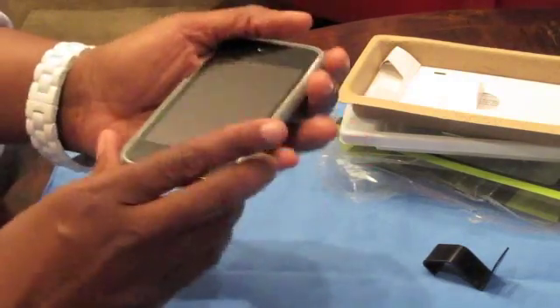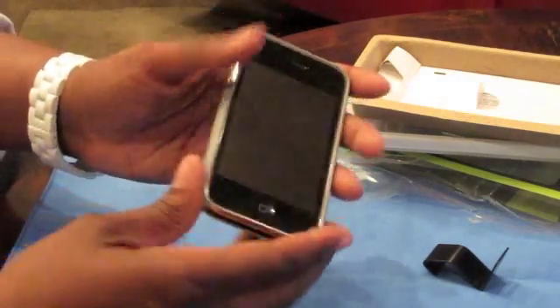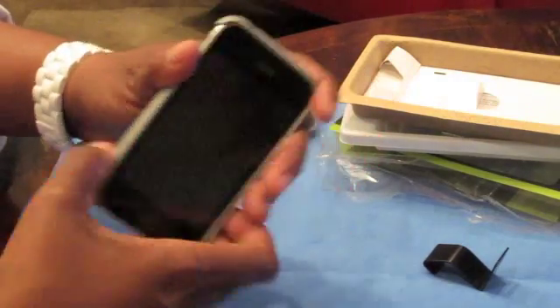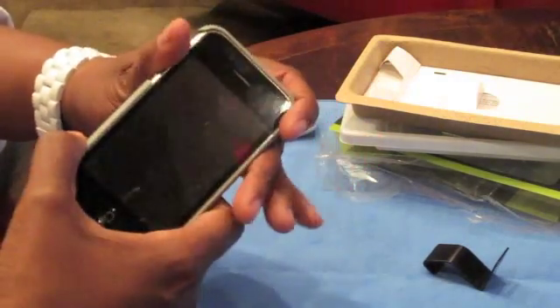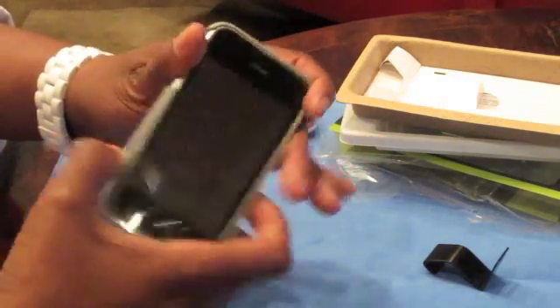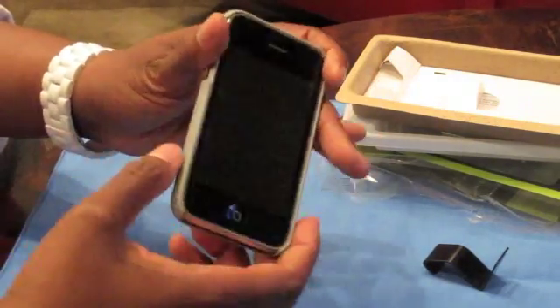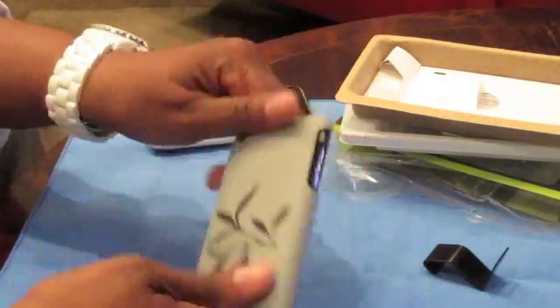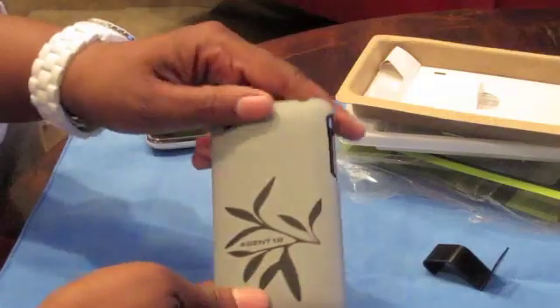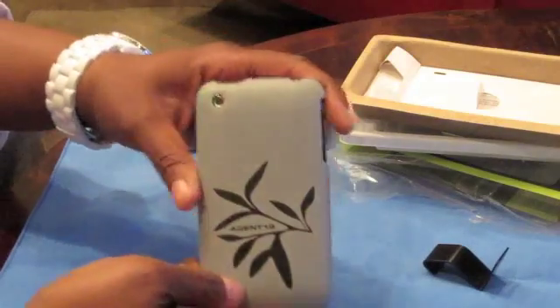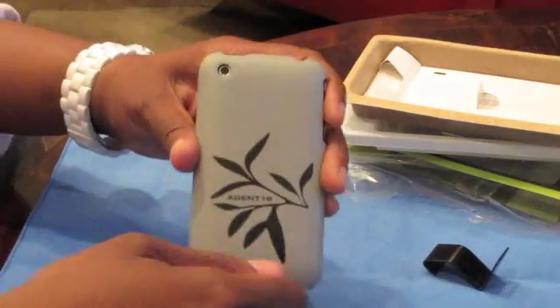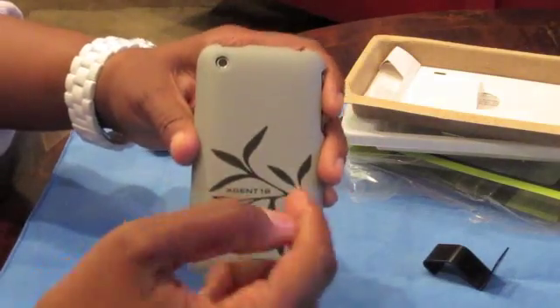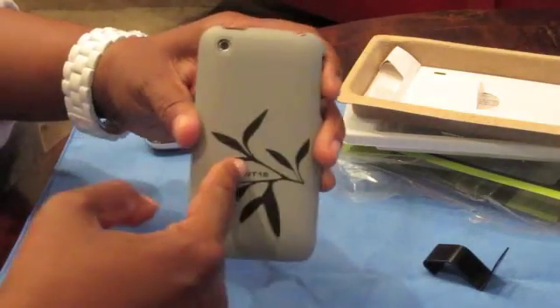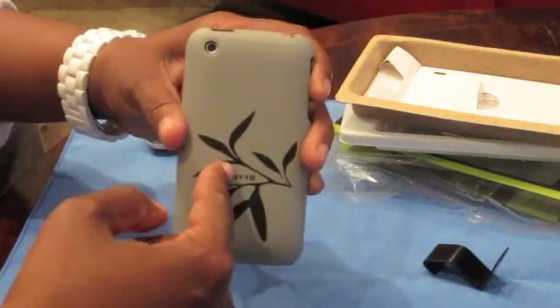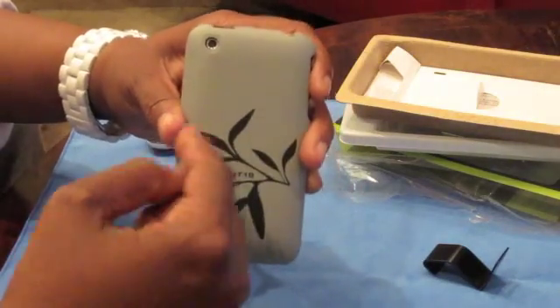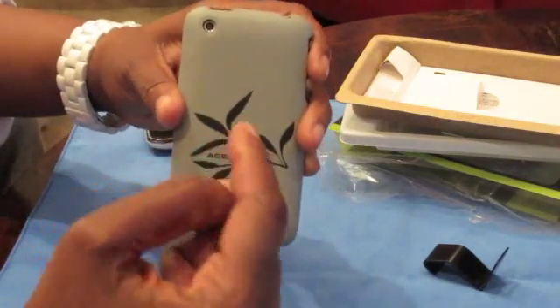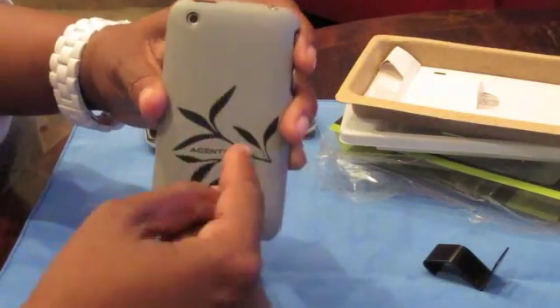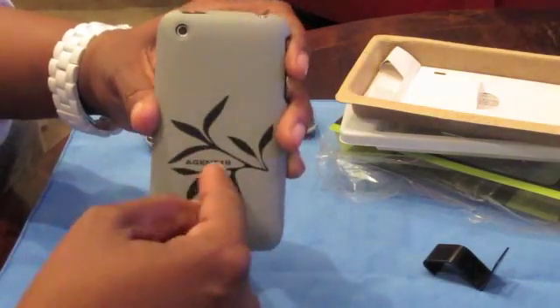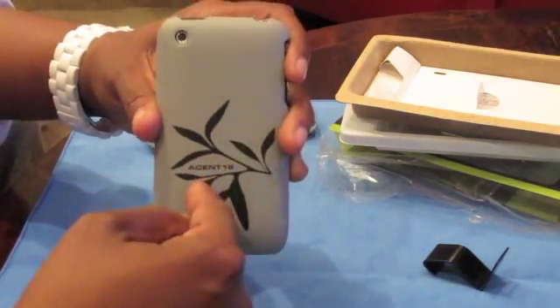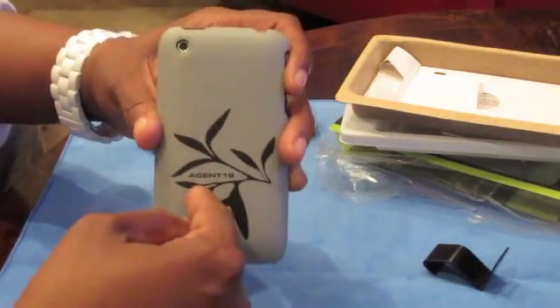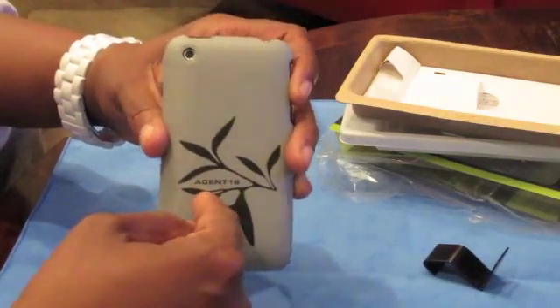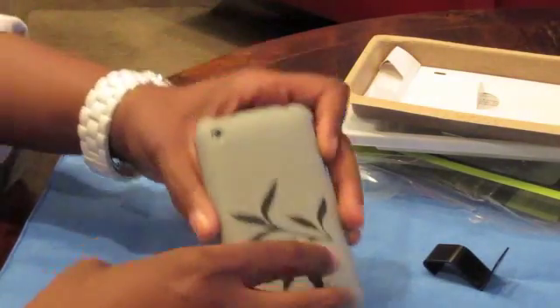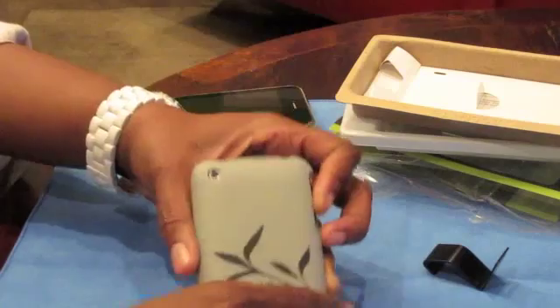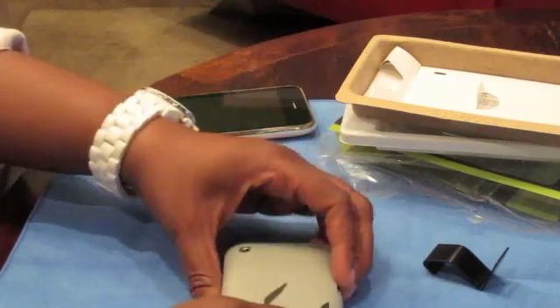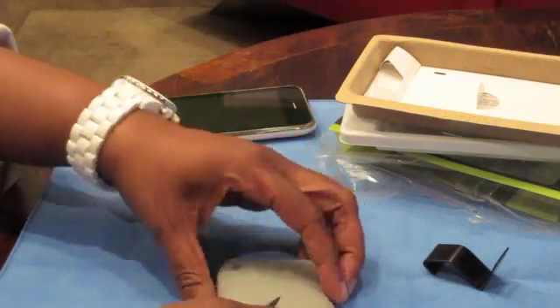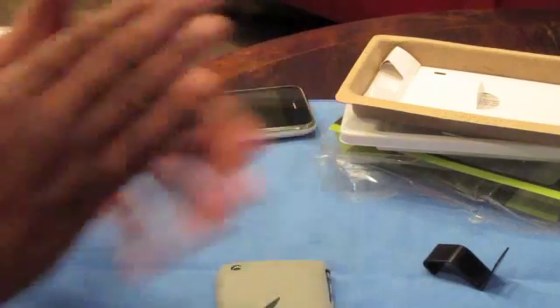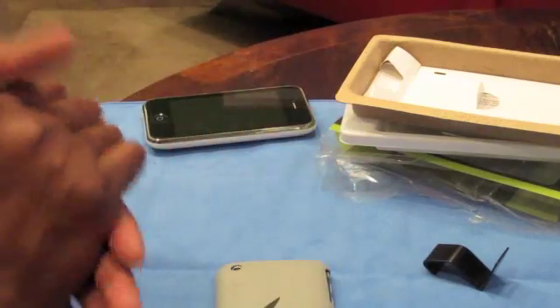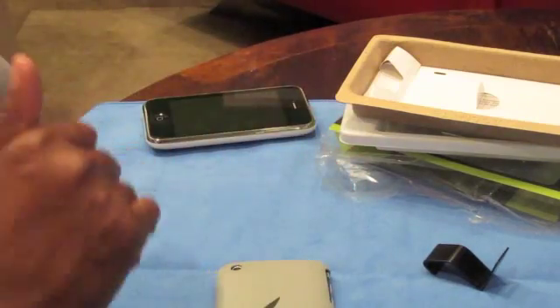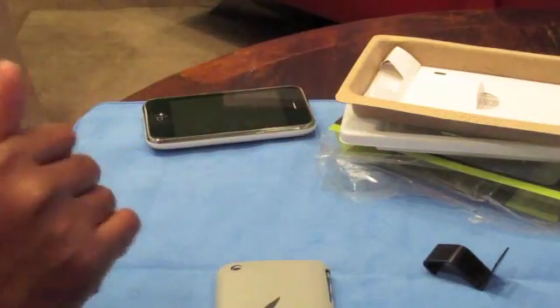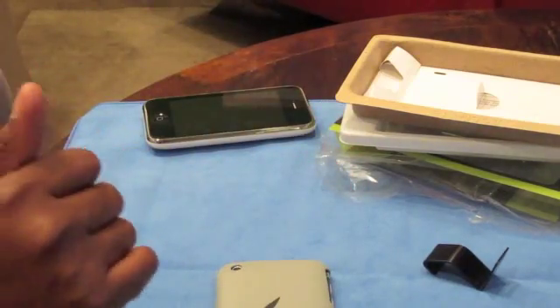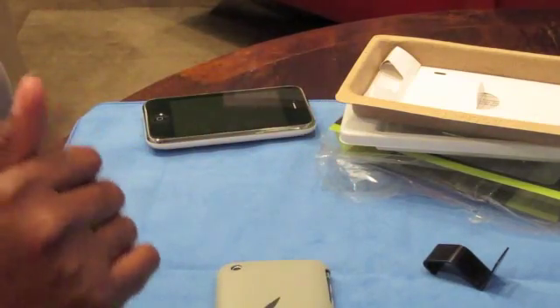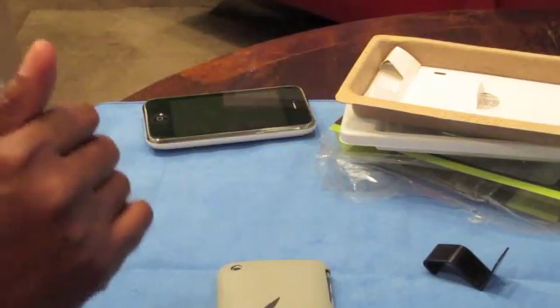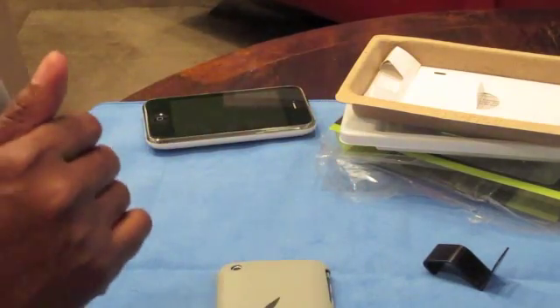I love the way this feels and it actually gives you a little bit of extra traction when you're holding it. So it's a great case, and if you have not checked this company out from my last video, please go to agent18.com.